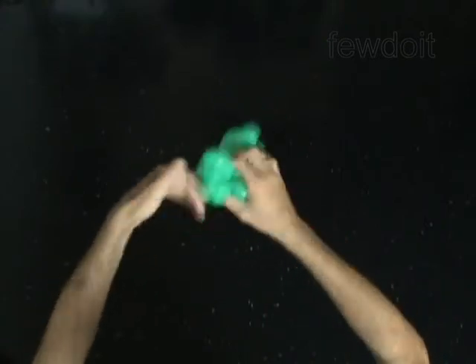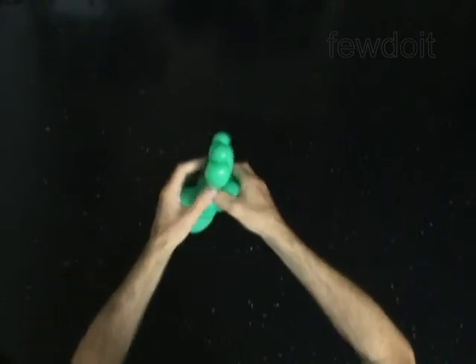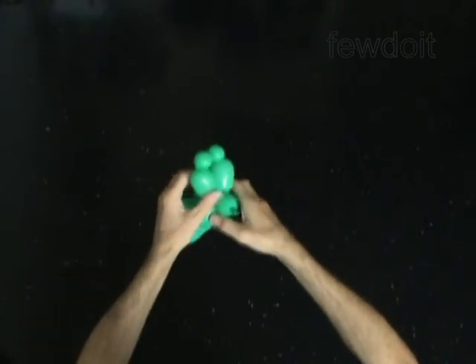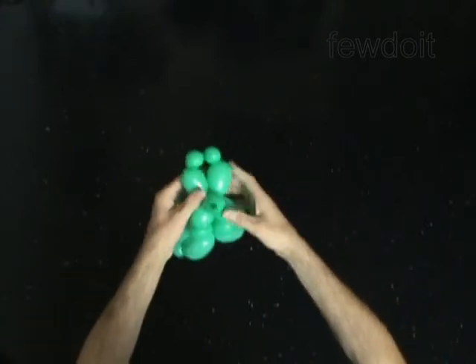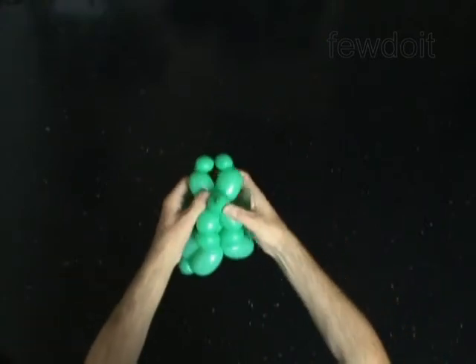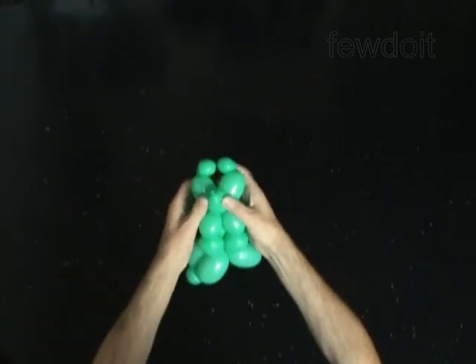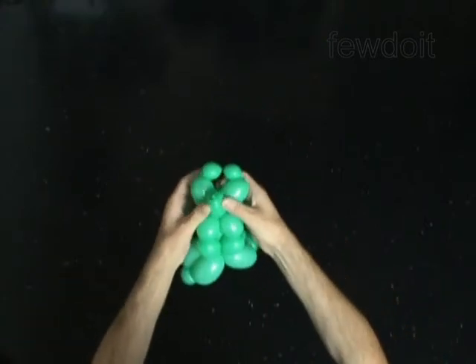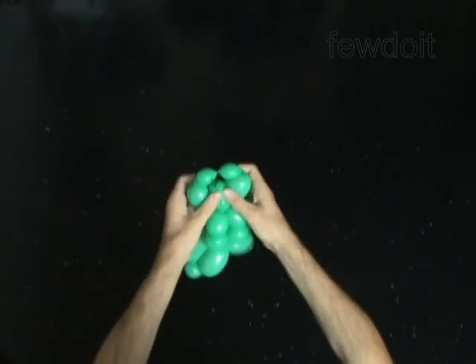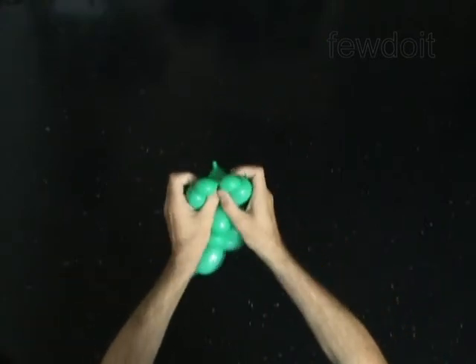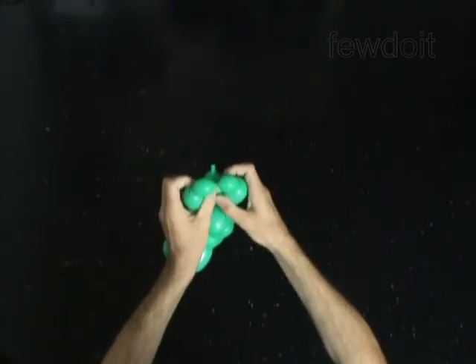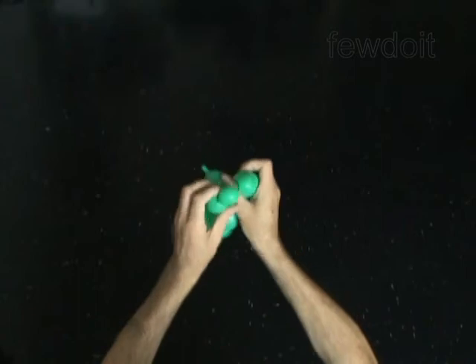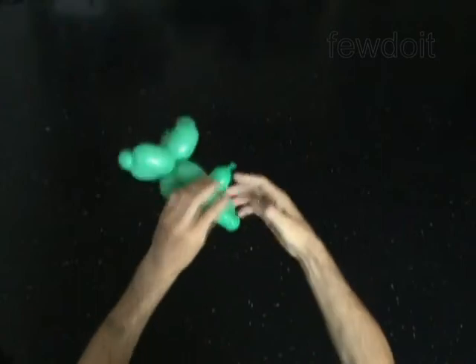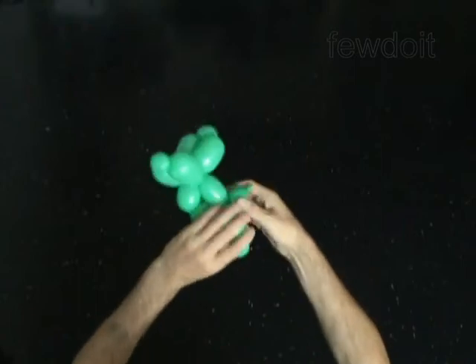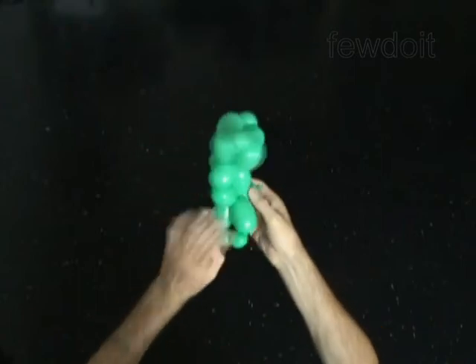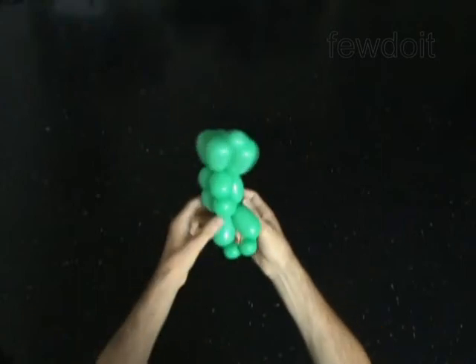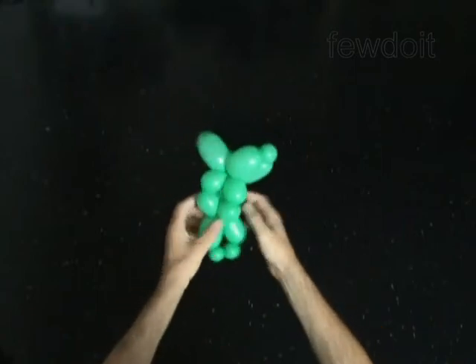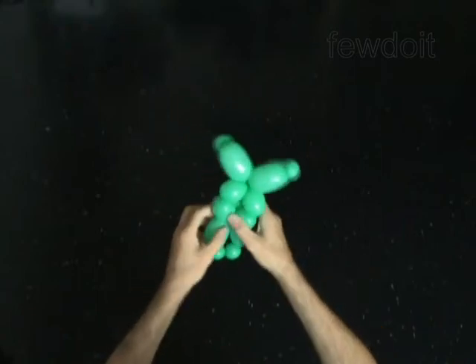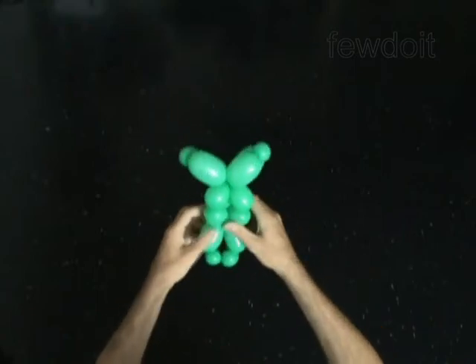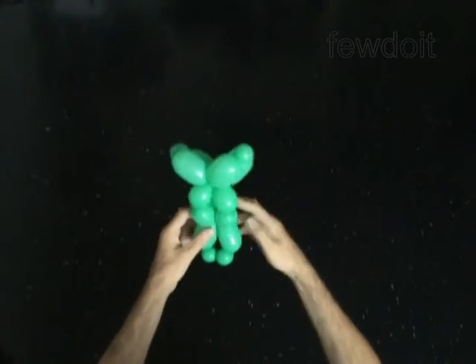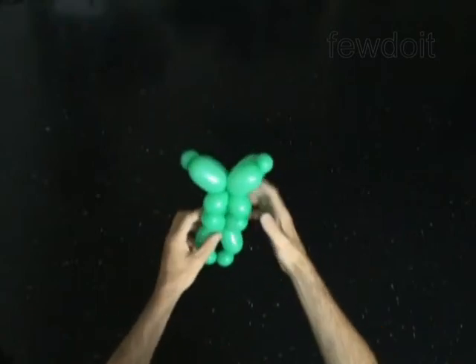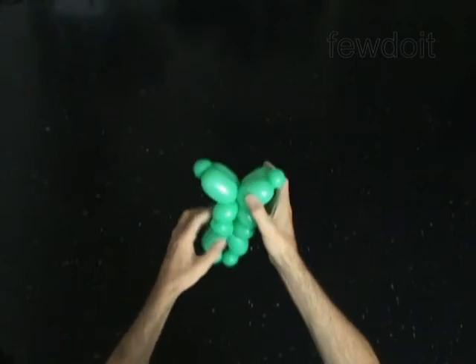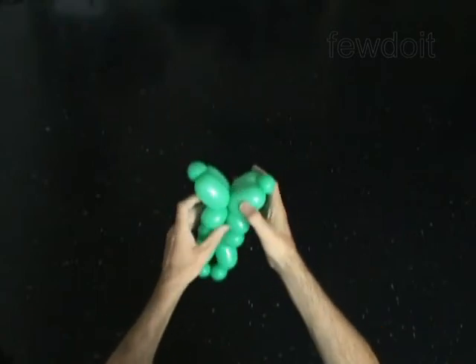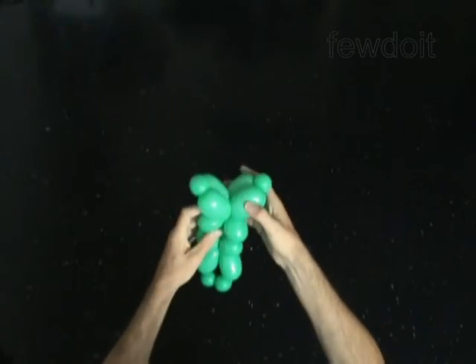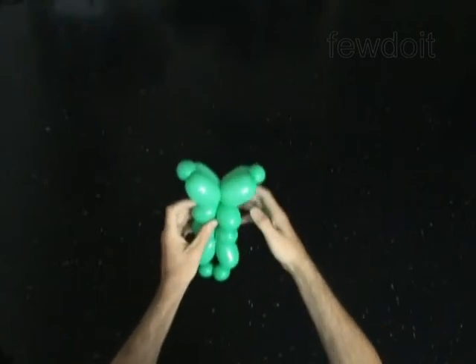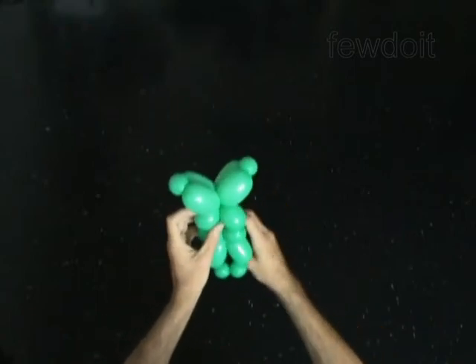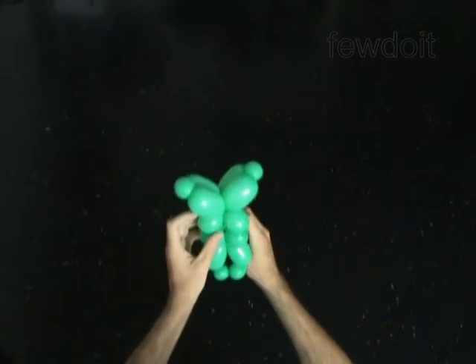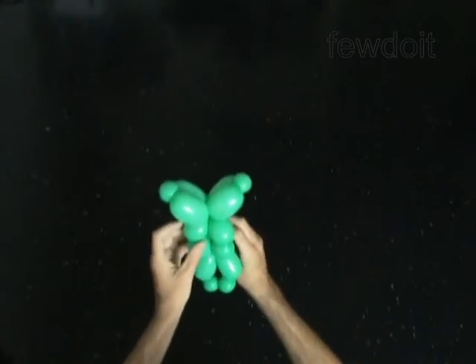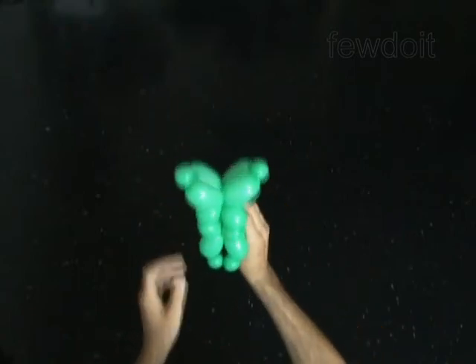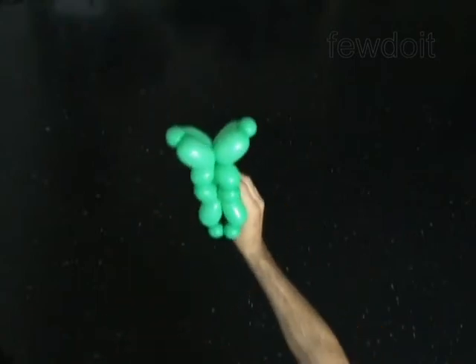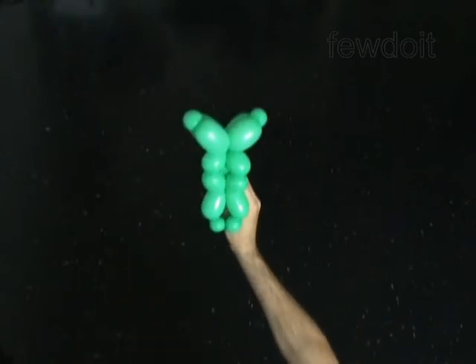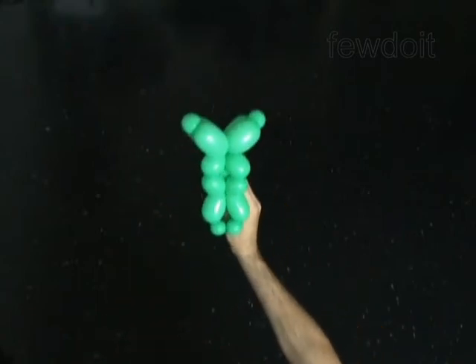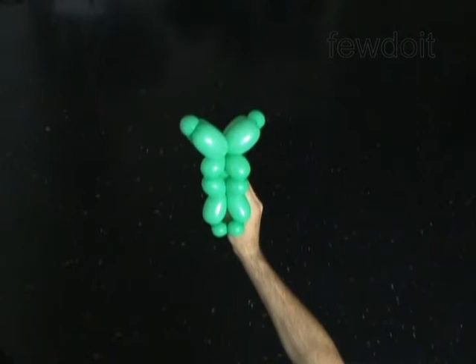The rest of the balloon is the sixteenth bubble — it is the tail. Fix all bubbles in the proper position.